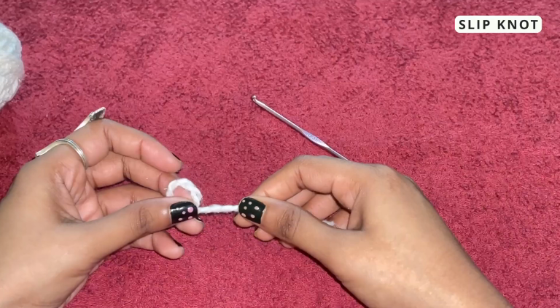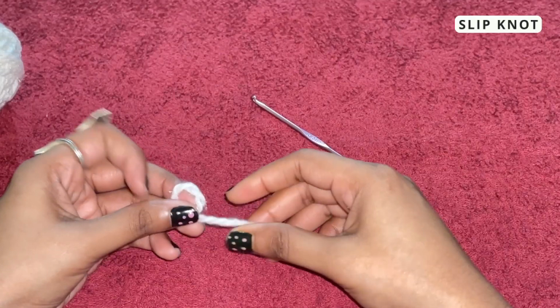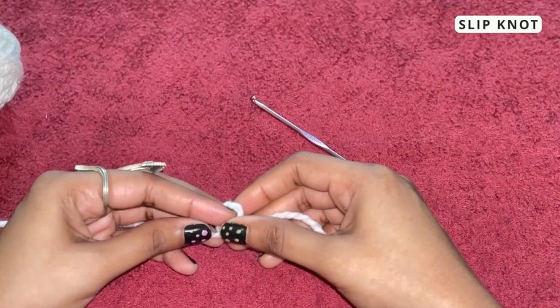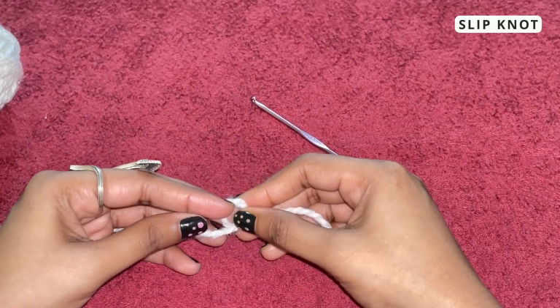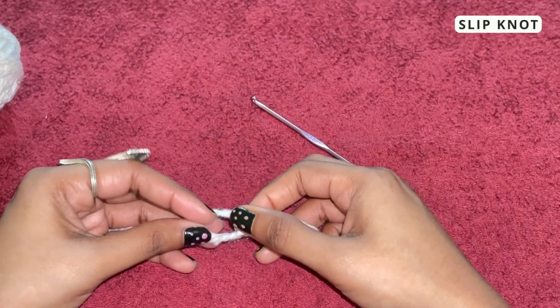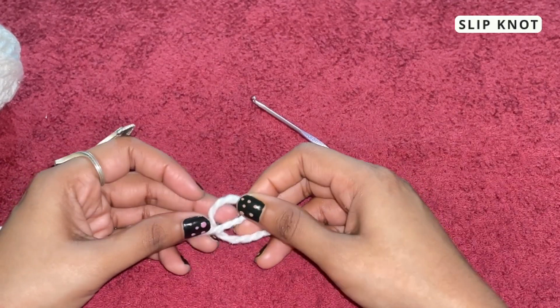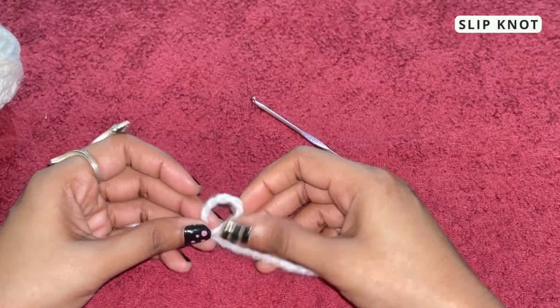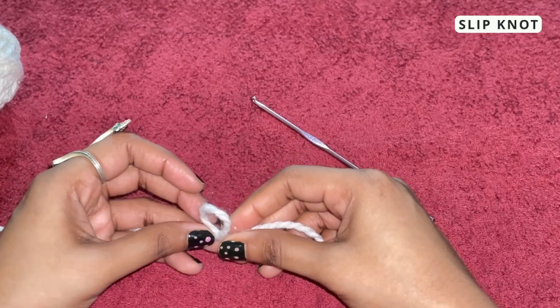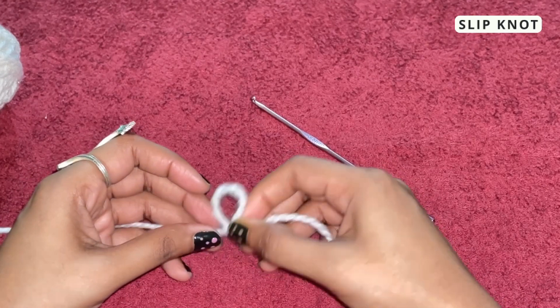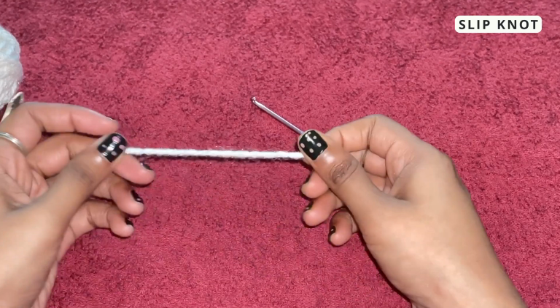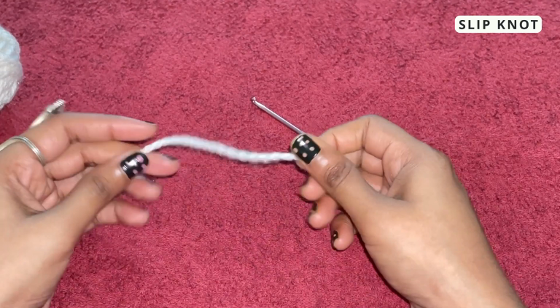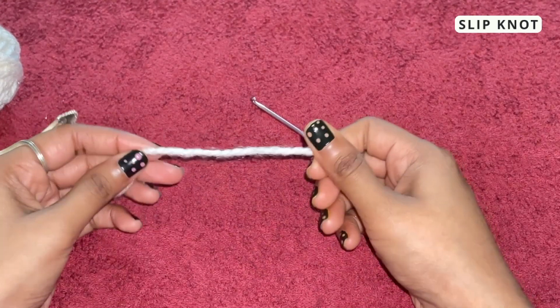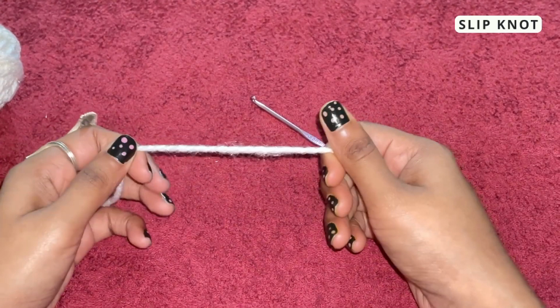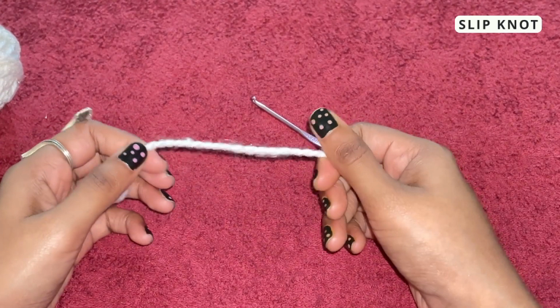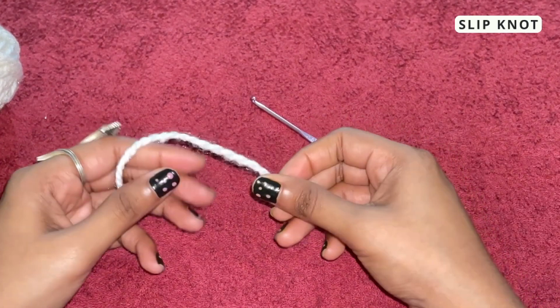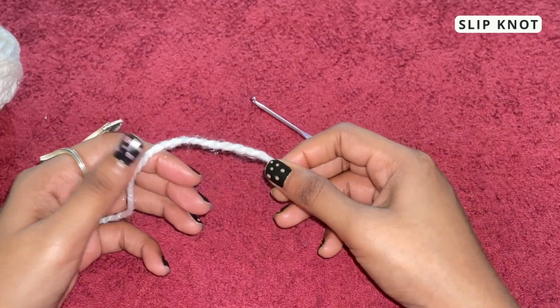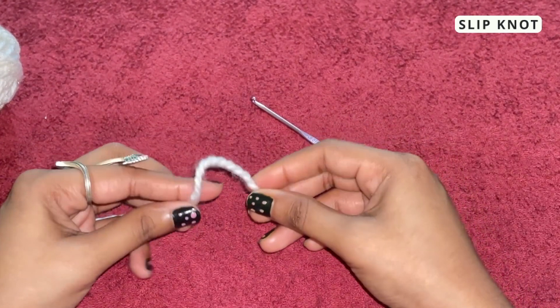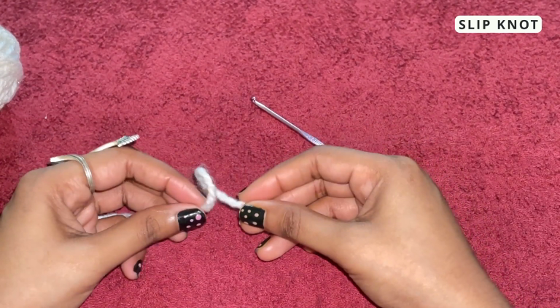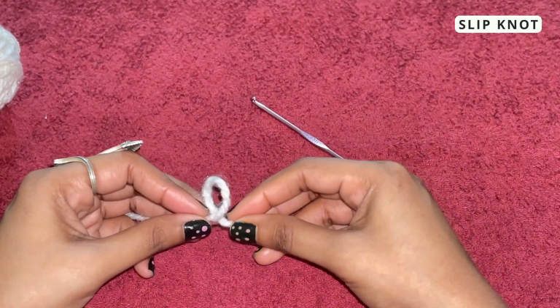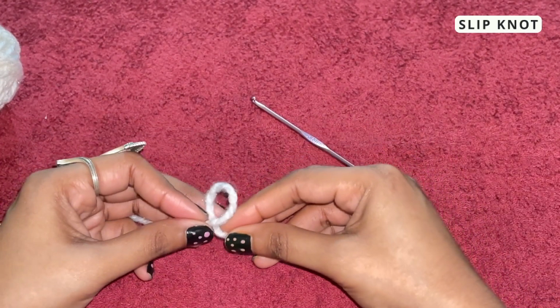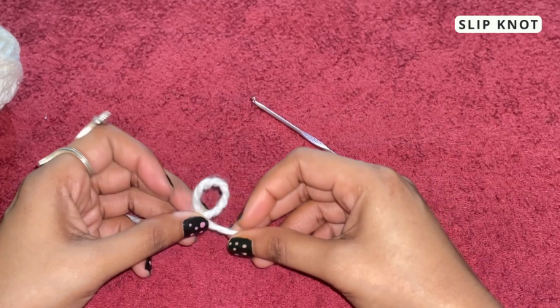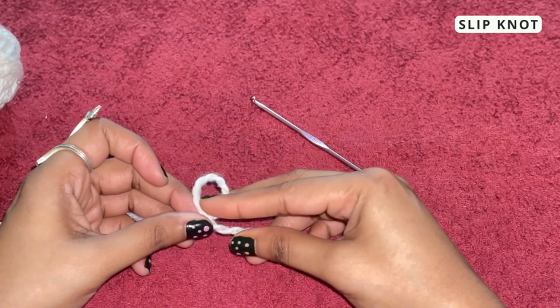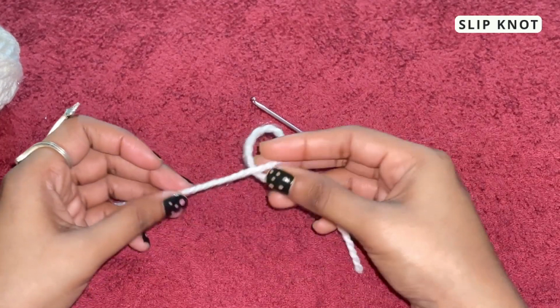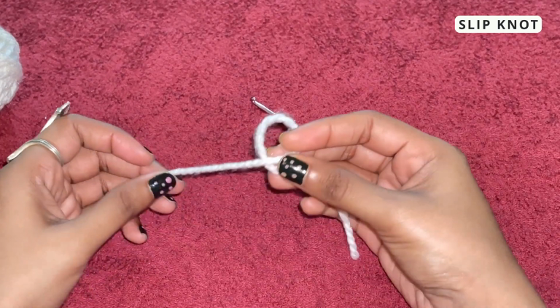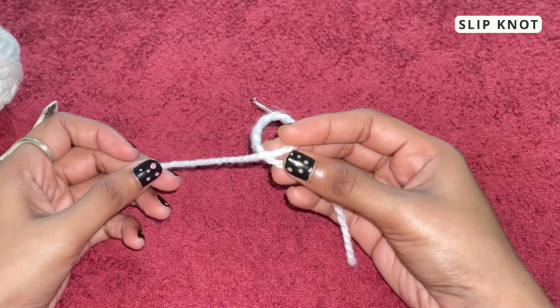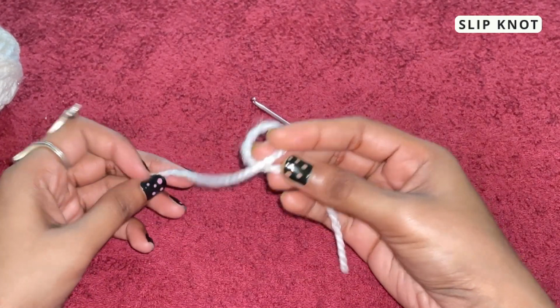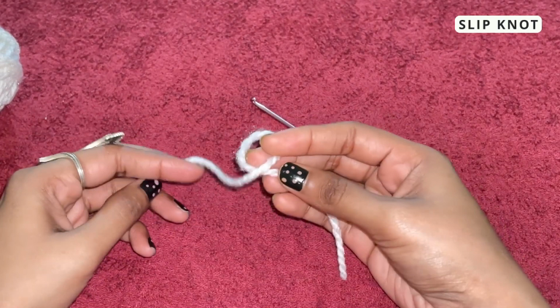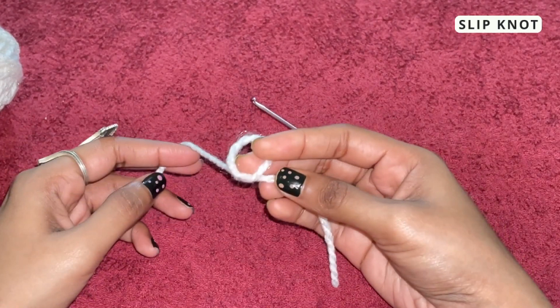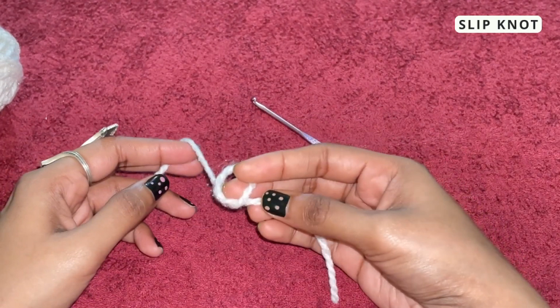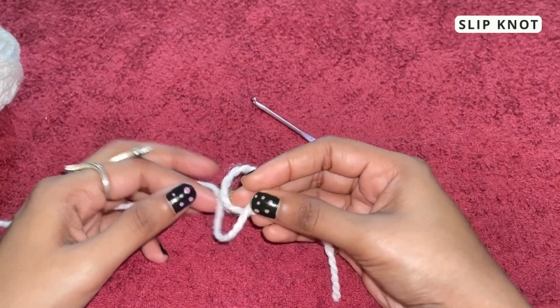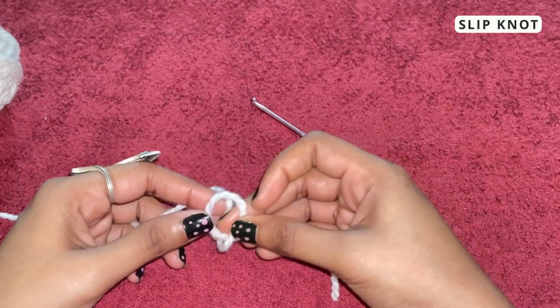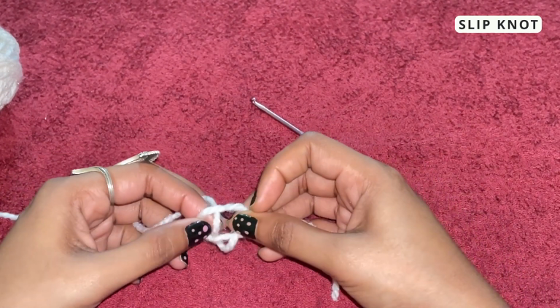Before we begin, let me tell you guys that there are so many different ways to tie a slip knot. You can choose whichever method you like. This is the one that I use most often, so let me share it with you all.